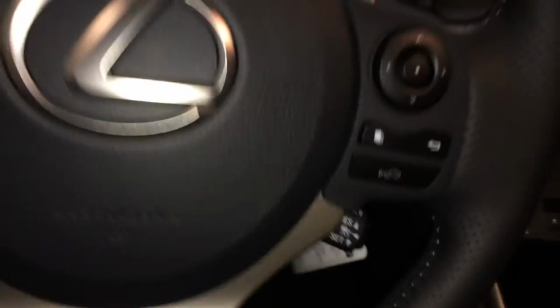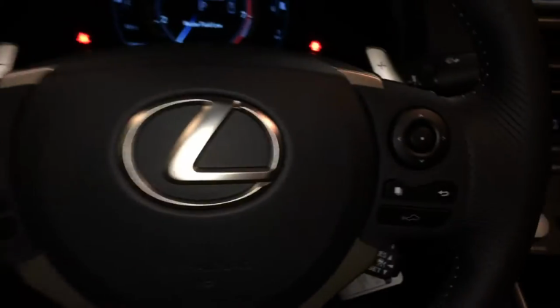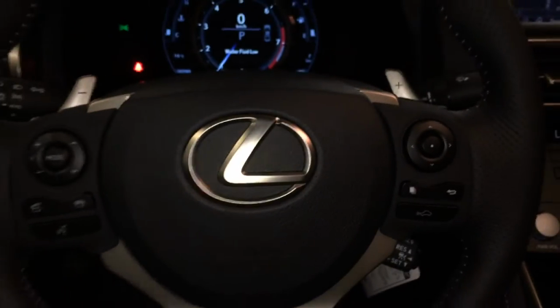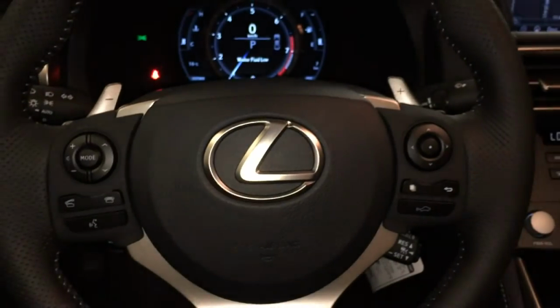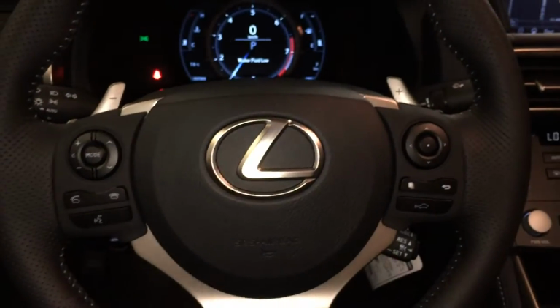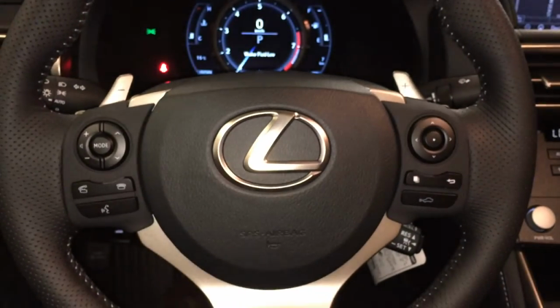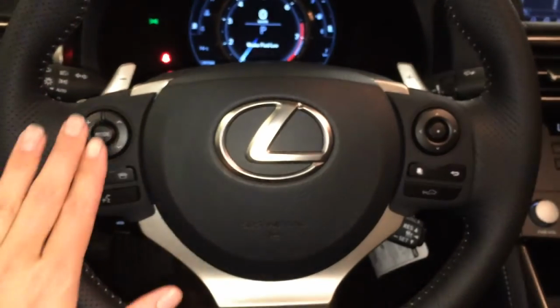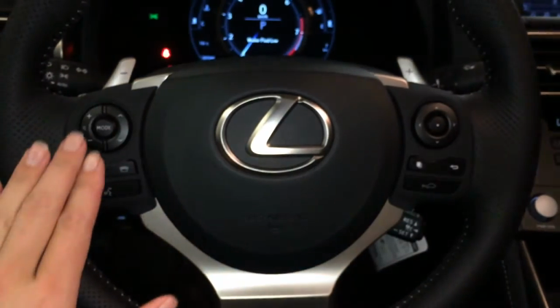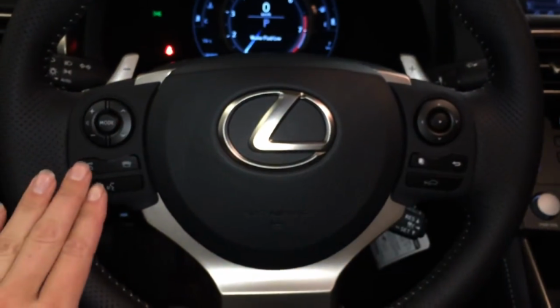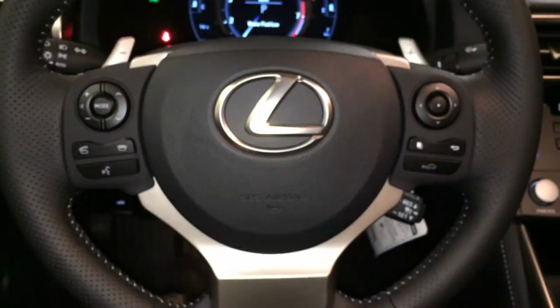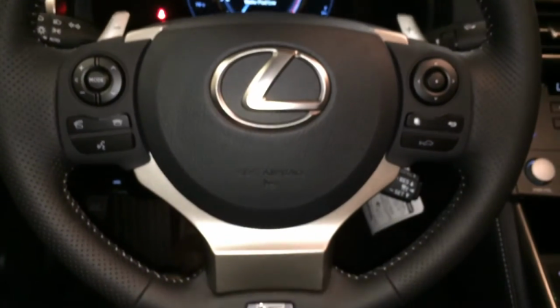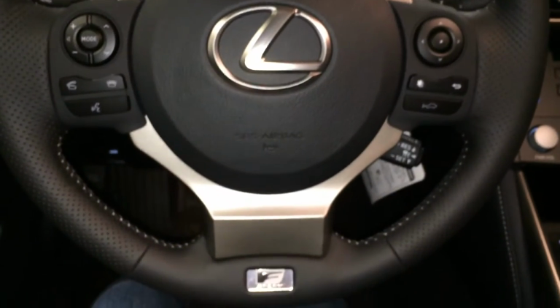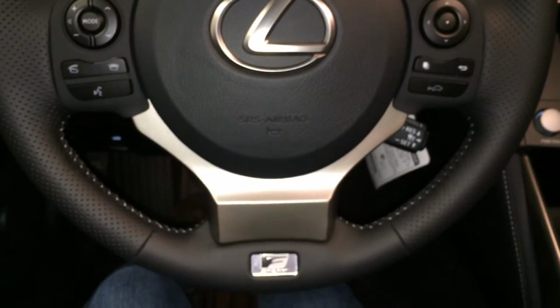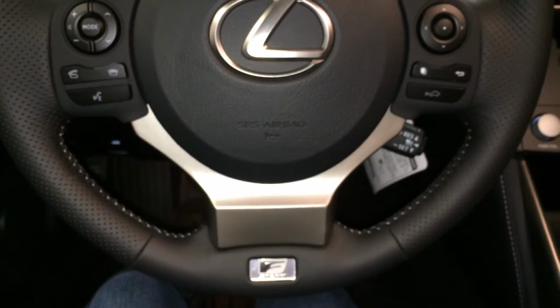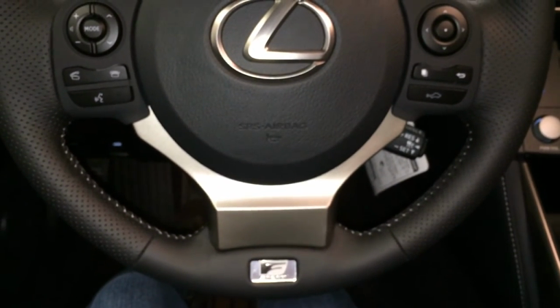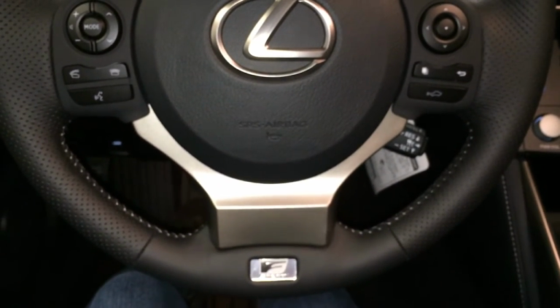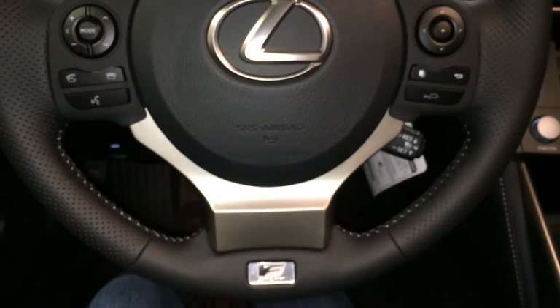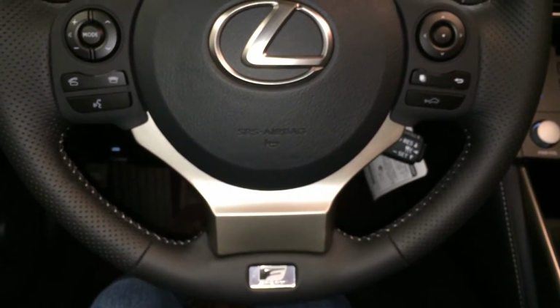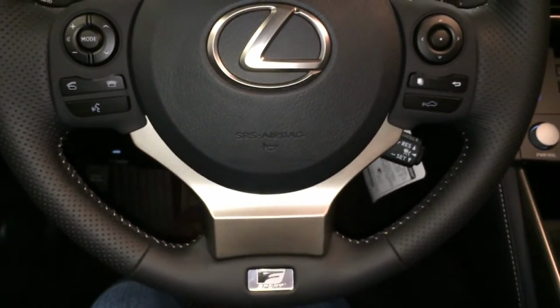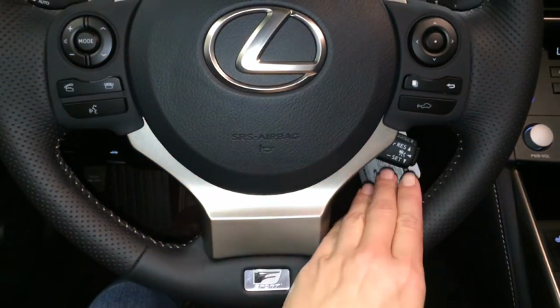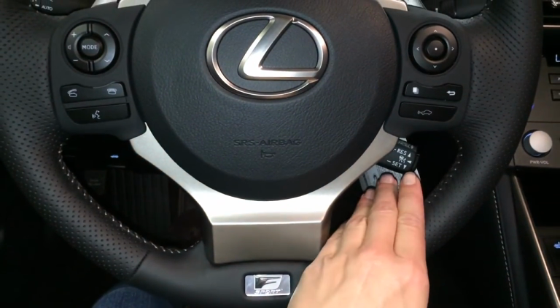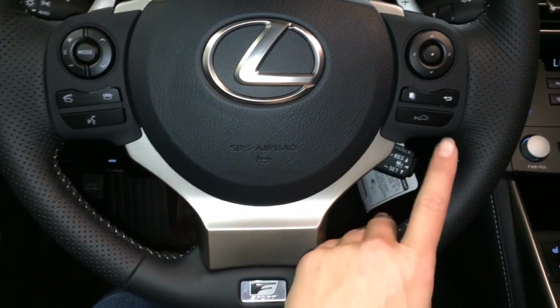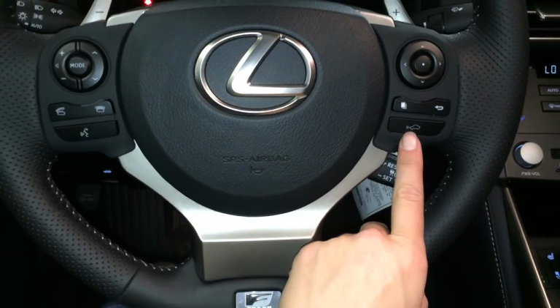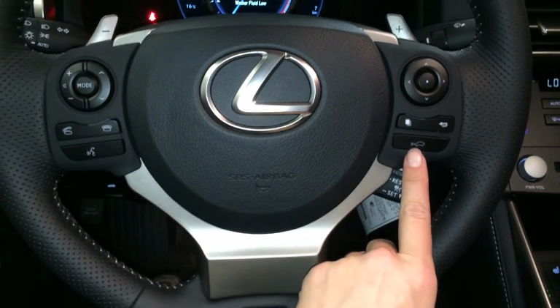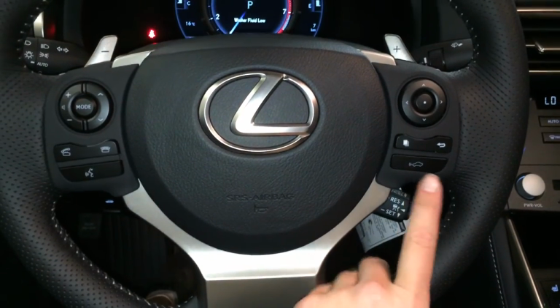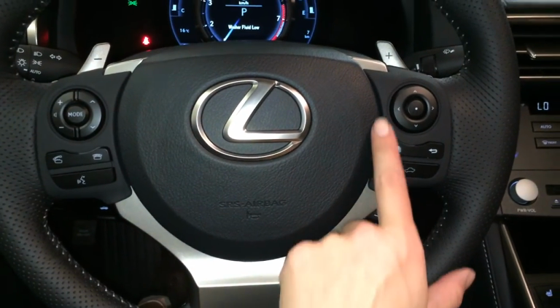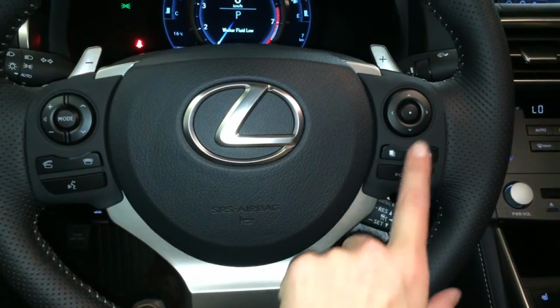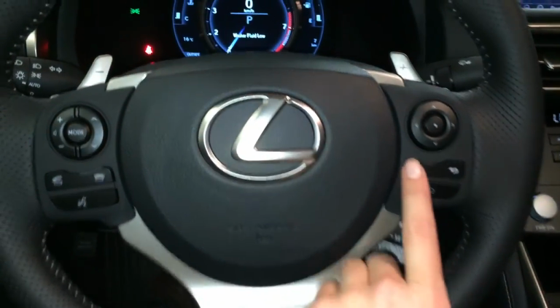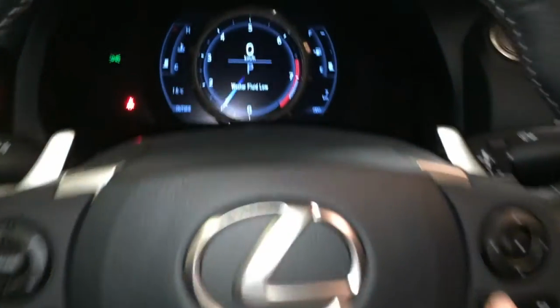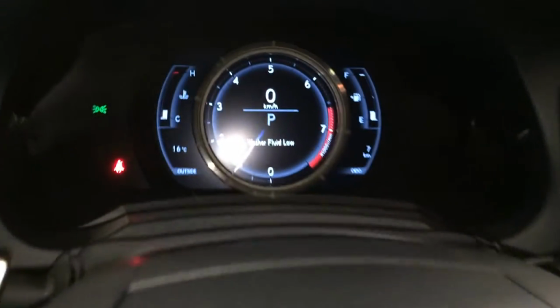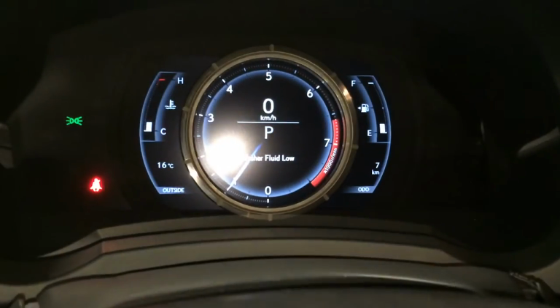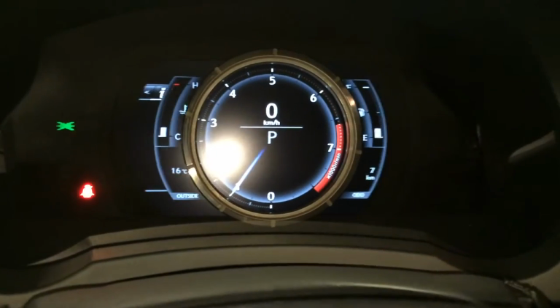It's fully leather wrapped with paddle shifters, audio controls, hands-free communication, and F-Sport badging. Dynamic radar cruise control and pre-collision system. These buttons right here control information on the dash.